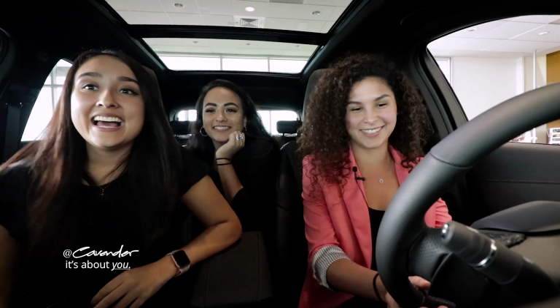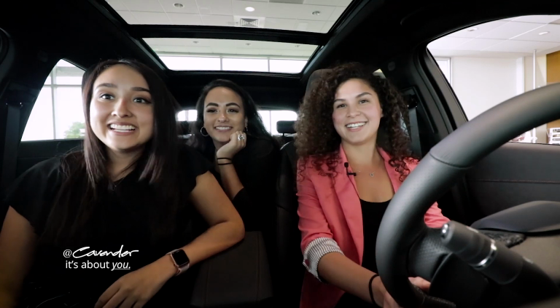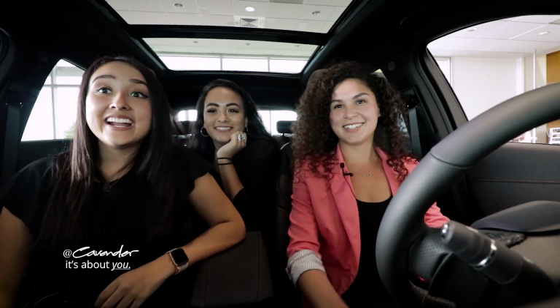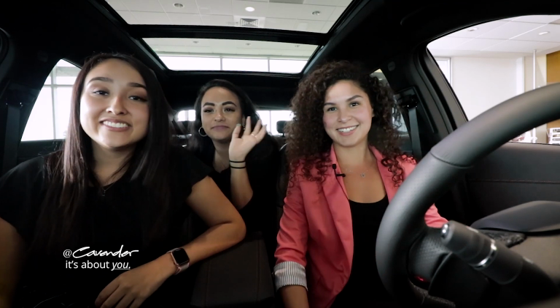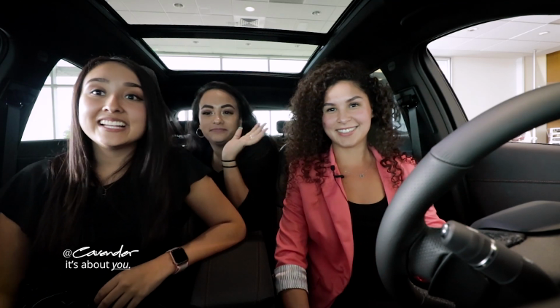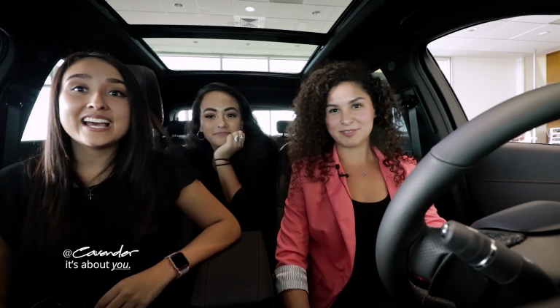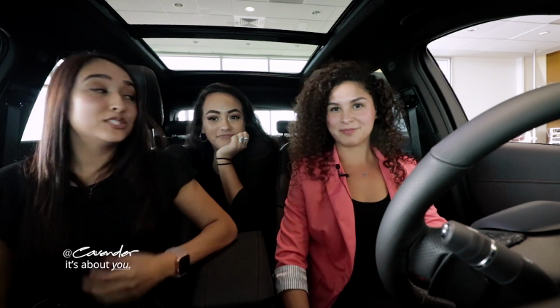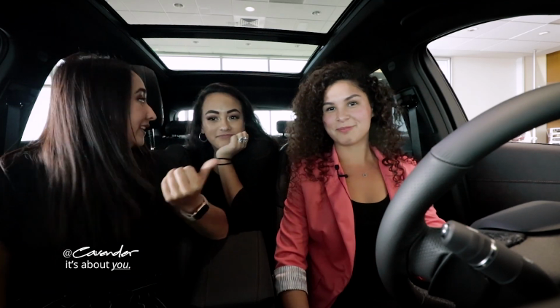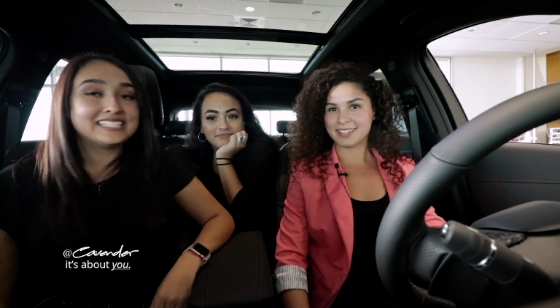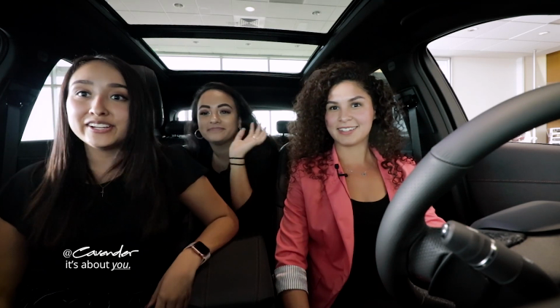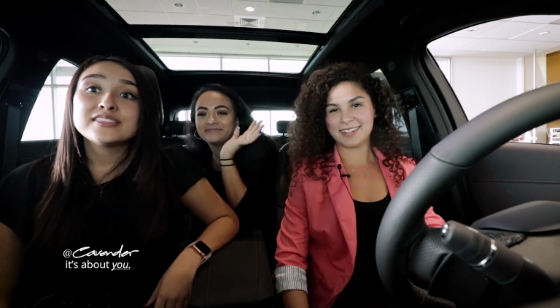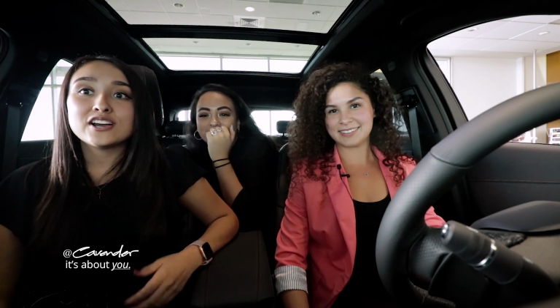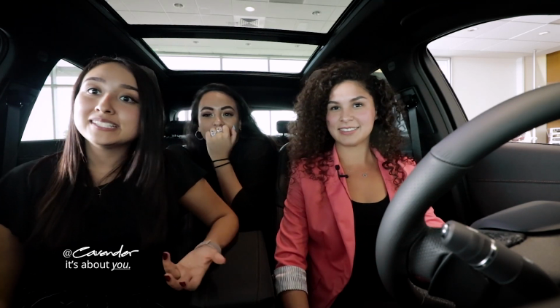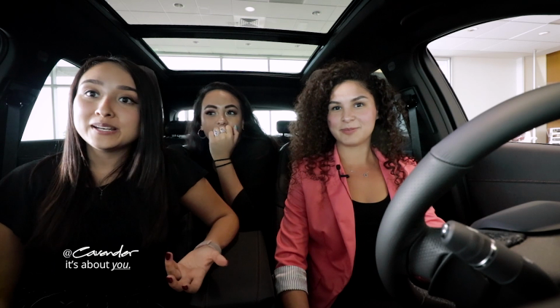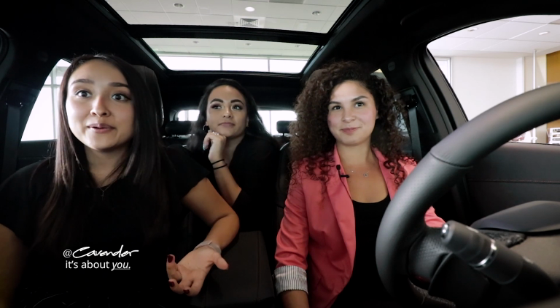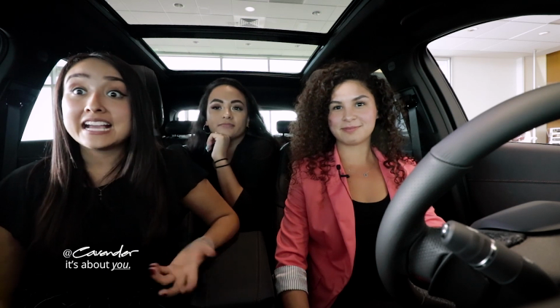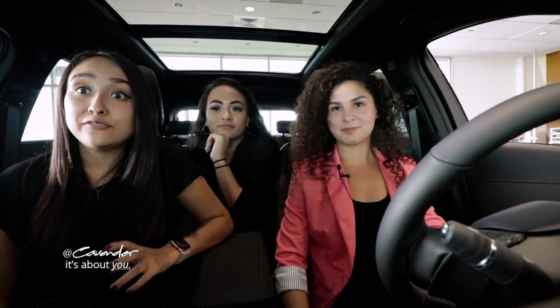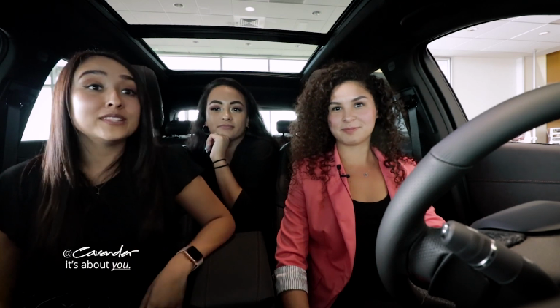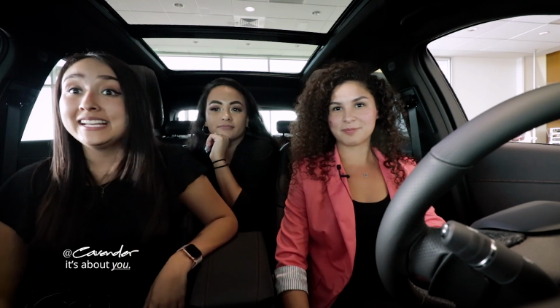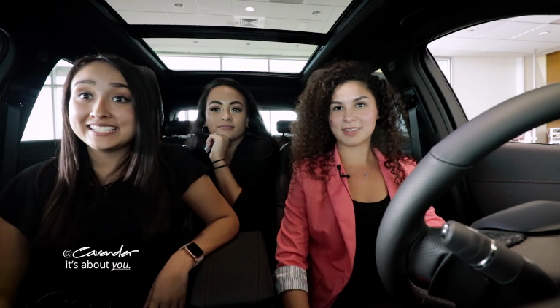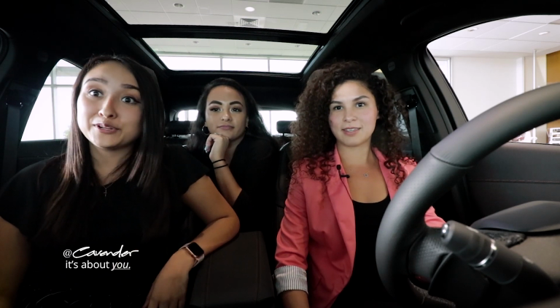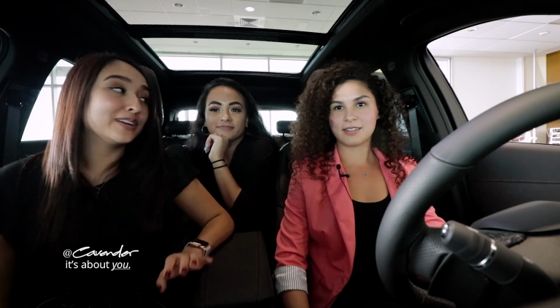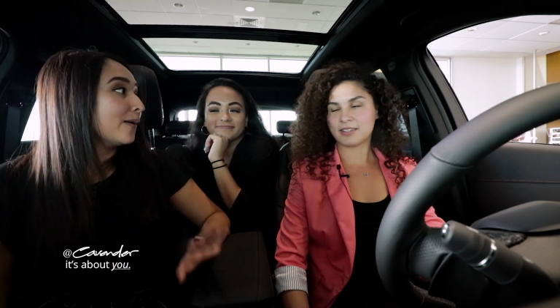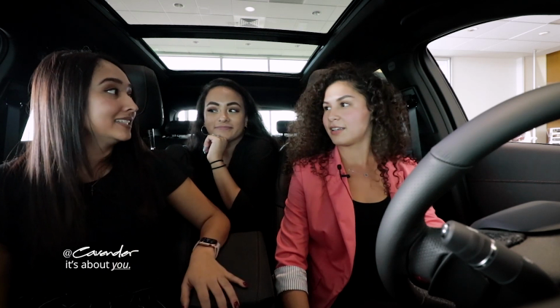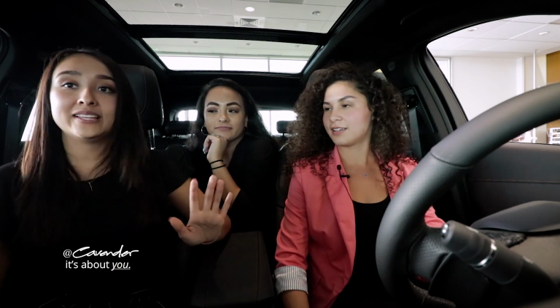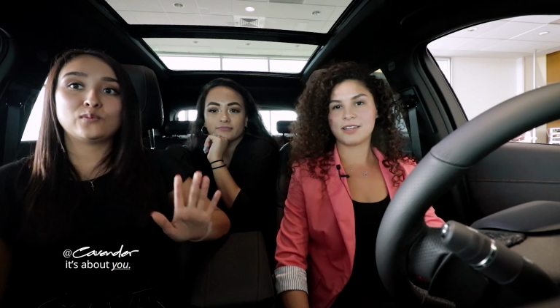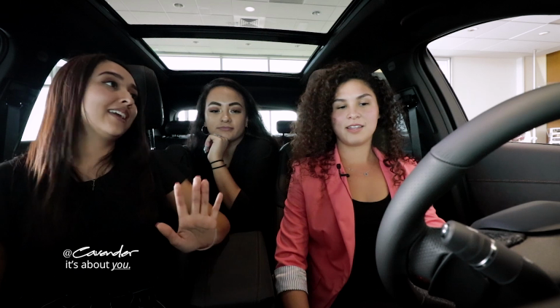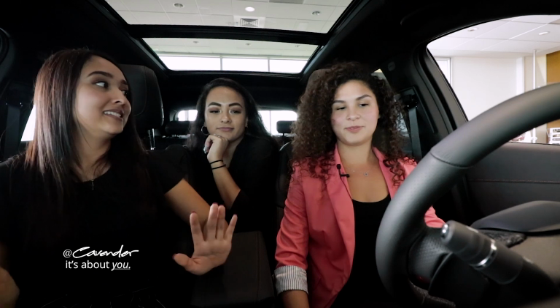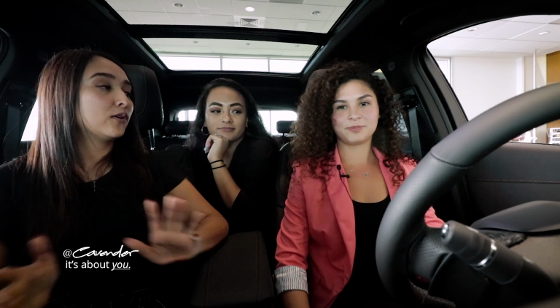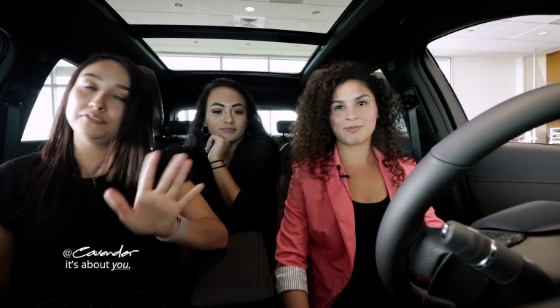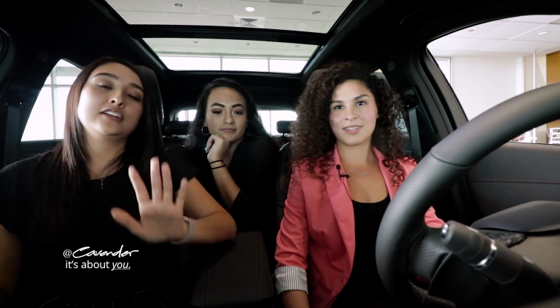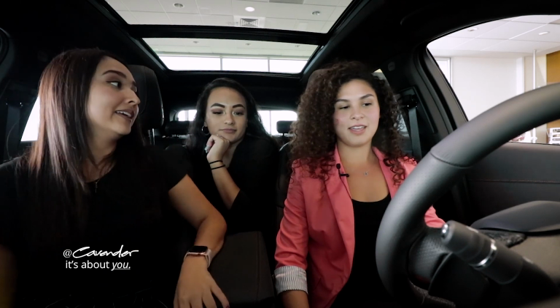Hi guys, we're here at Cavender Cadillac. I'm with Julie and Taylor. They're going to talk to us a little bit about the XT4. We're in the 2019 XT4 Sport. Tell me ladies, why is this the vehicle everyone's talking about right now?